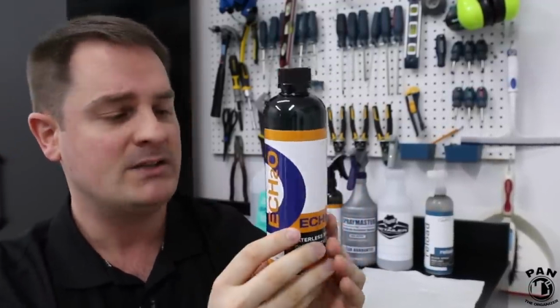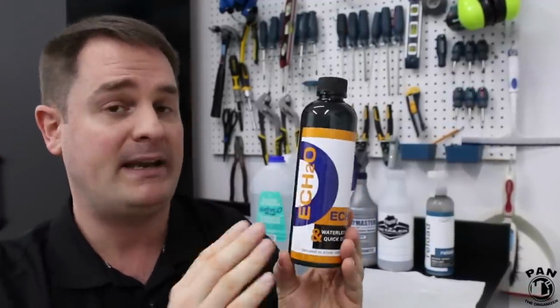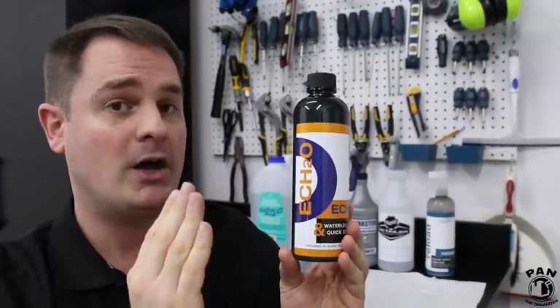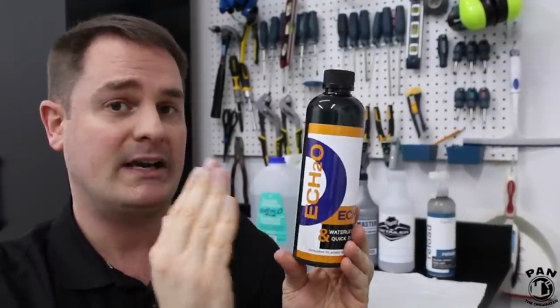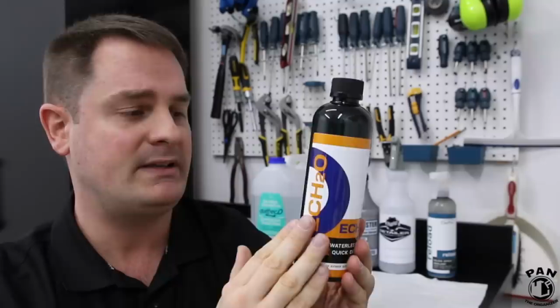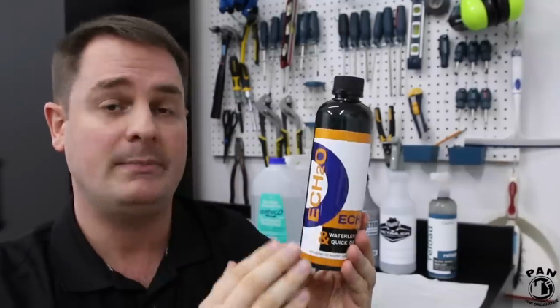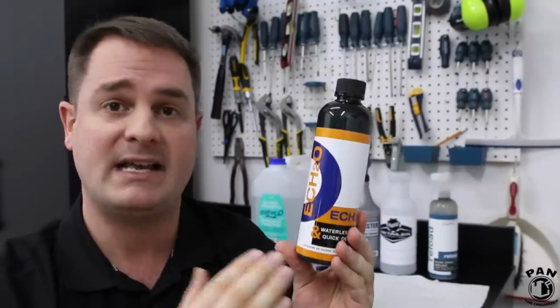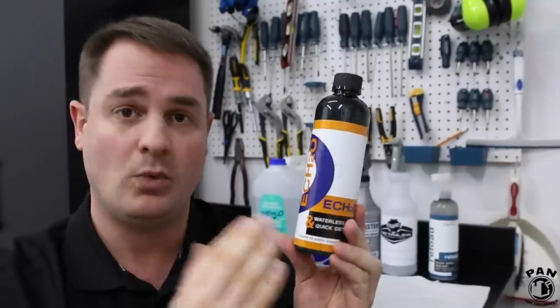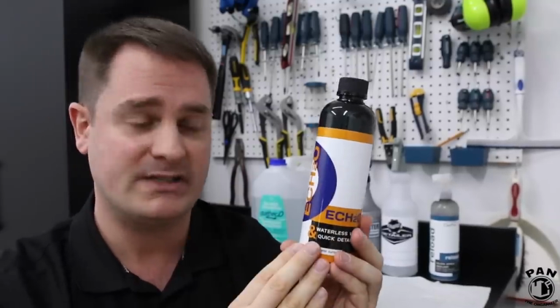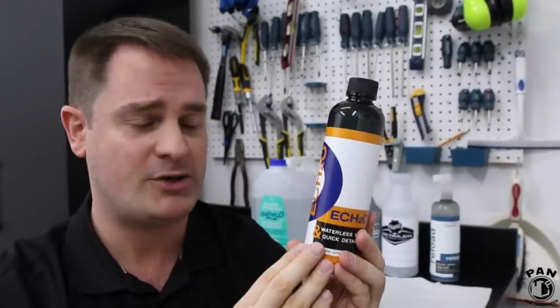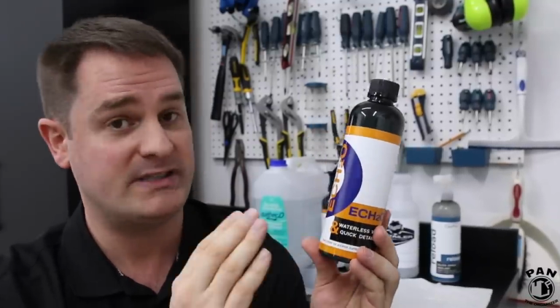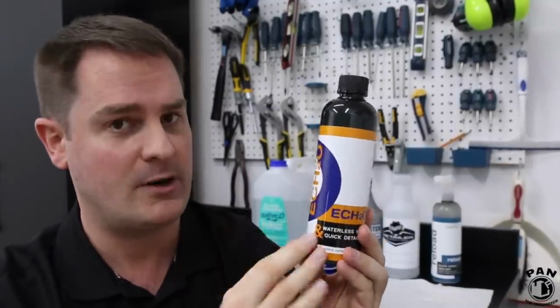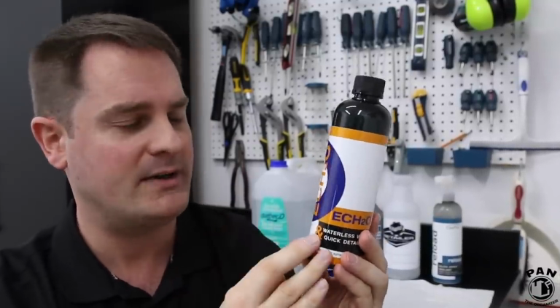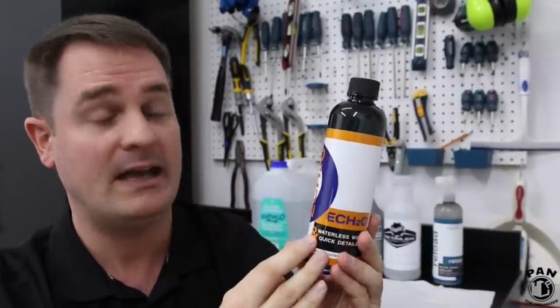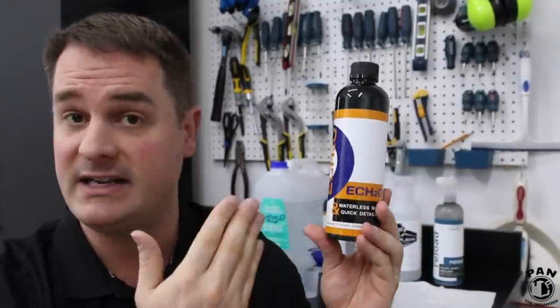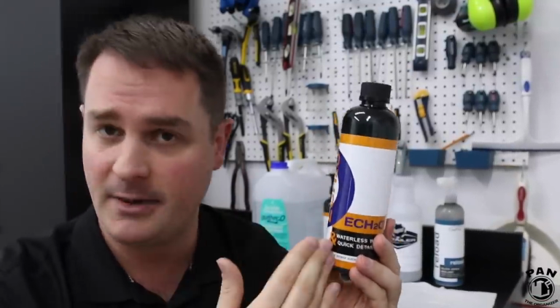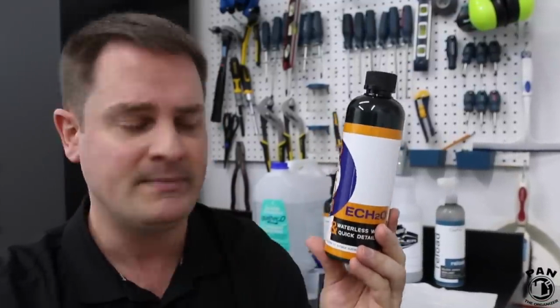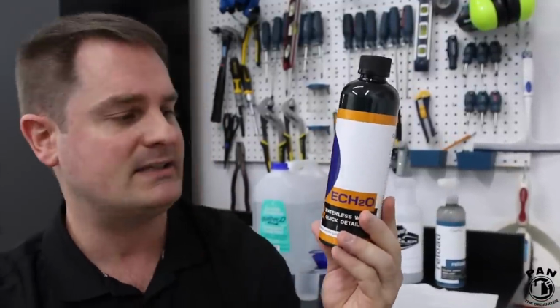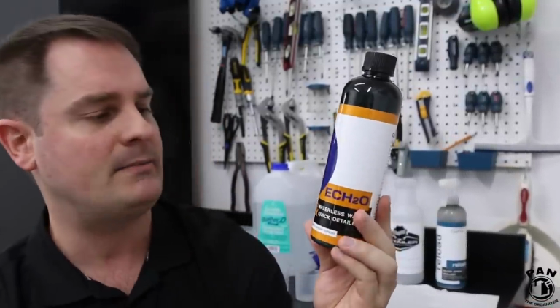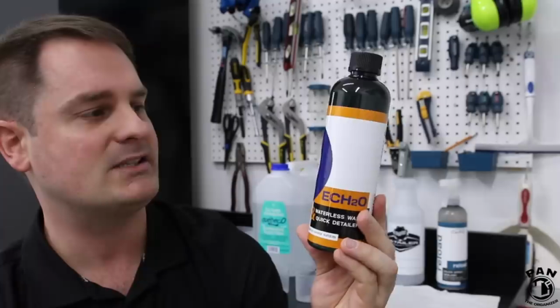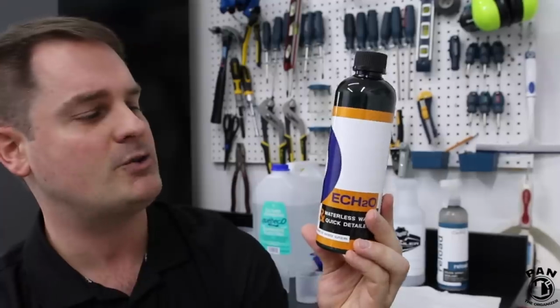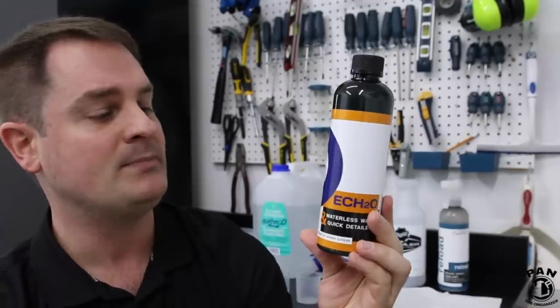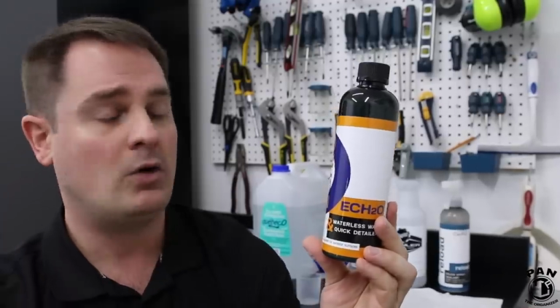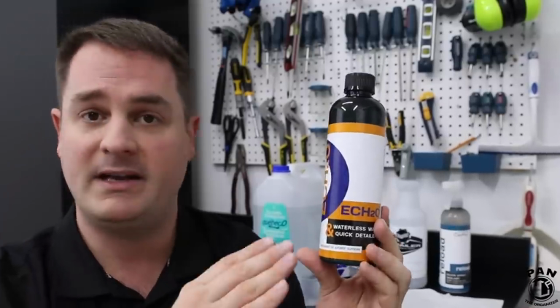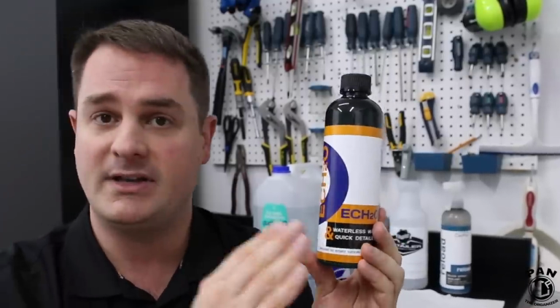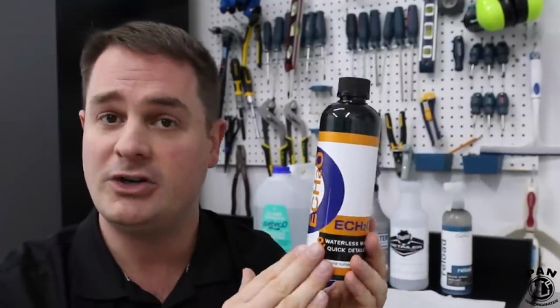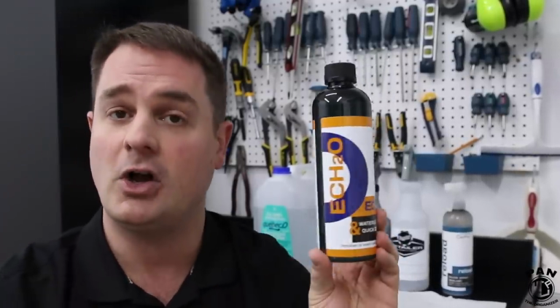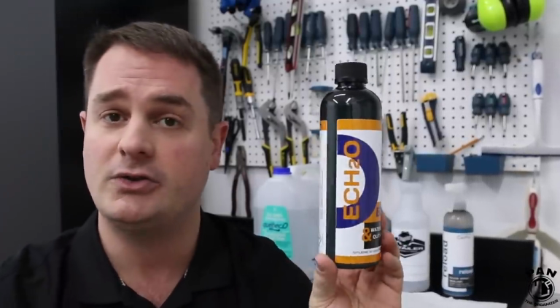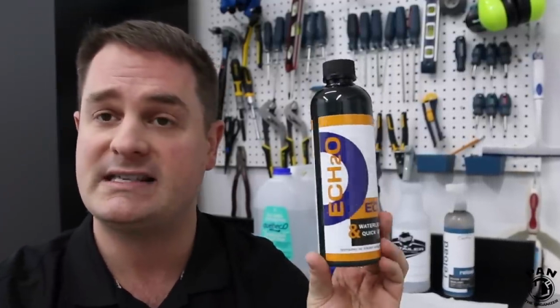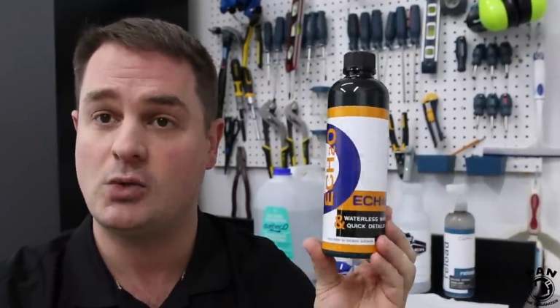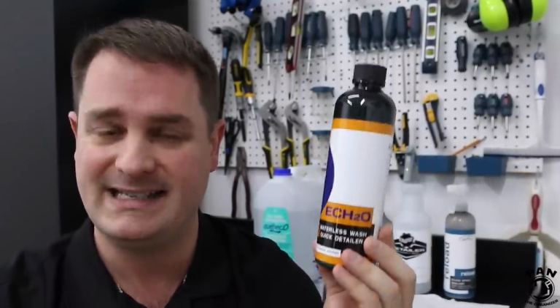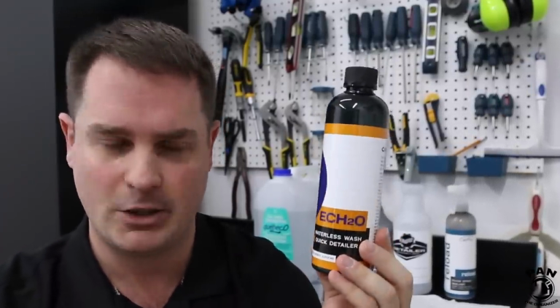Depending on how you dilute it, it can be used as a waterless wash, which is very economical because it's concentrated. Or depending on the dilution, you can also use this as a quick detailer.